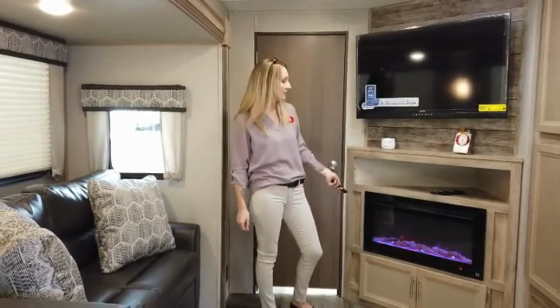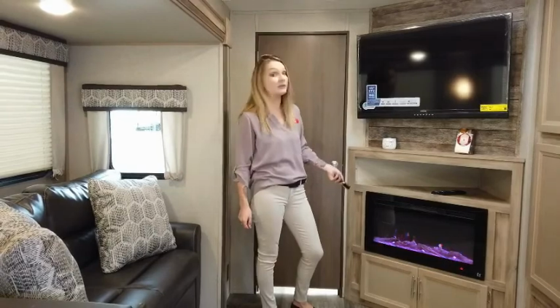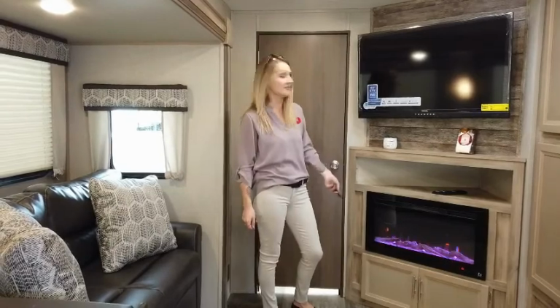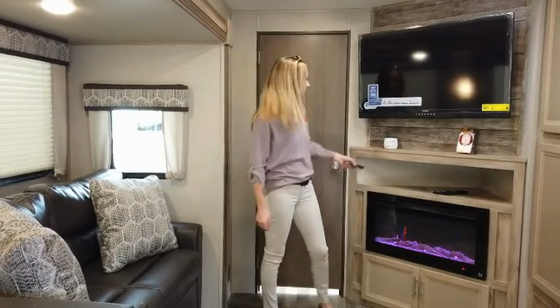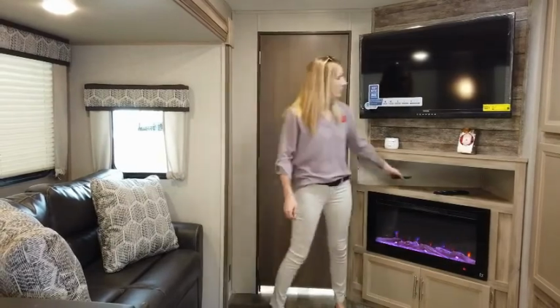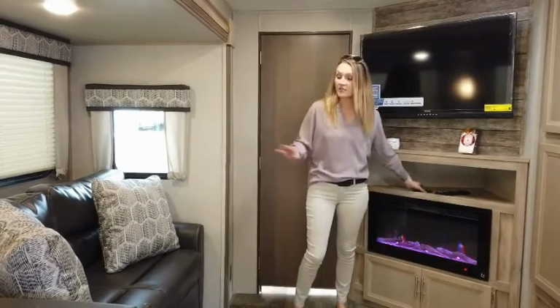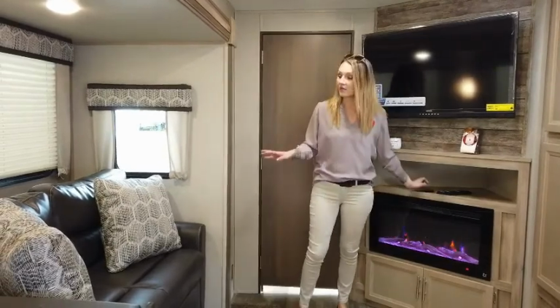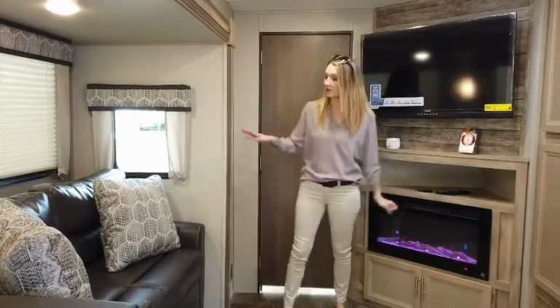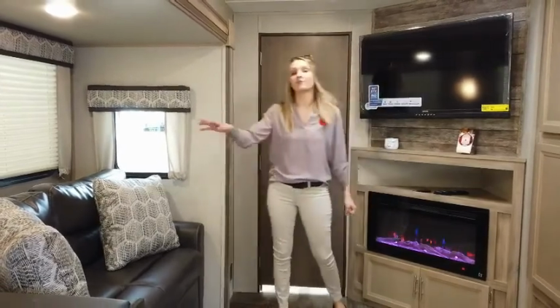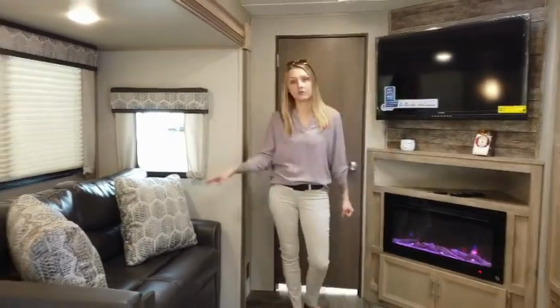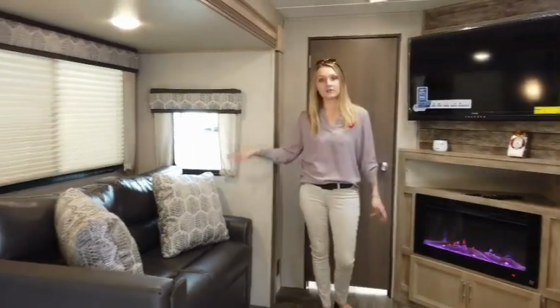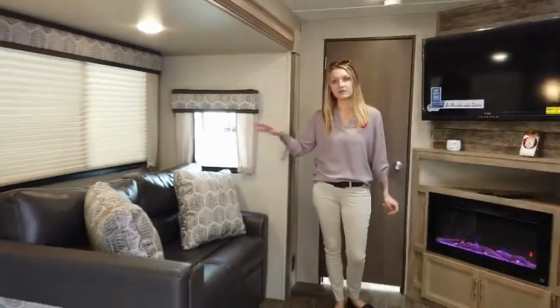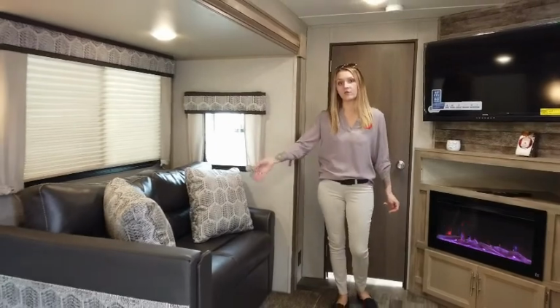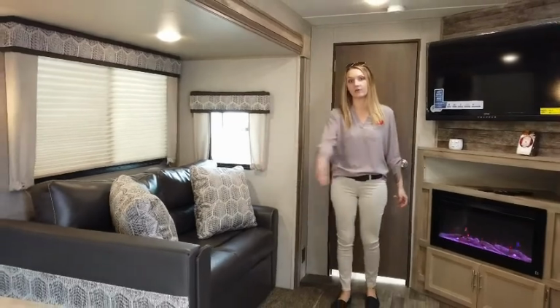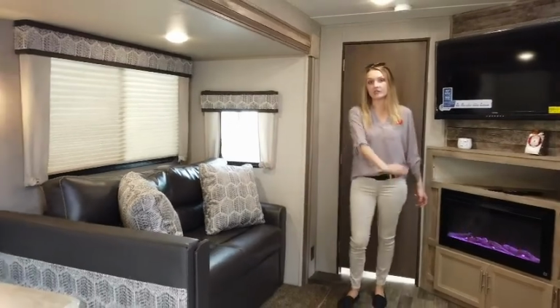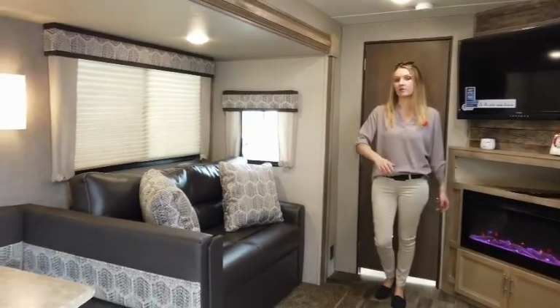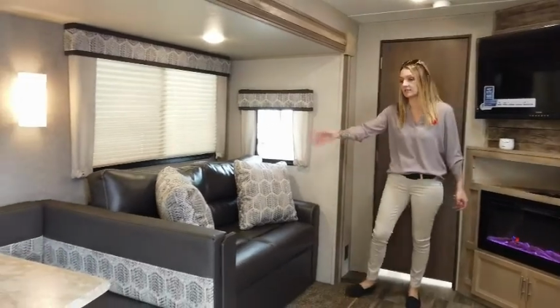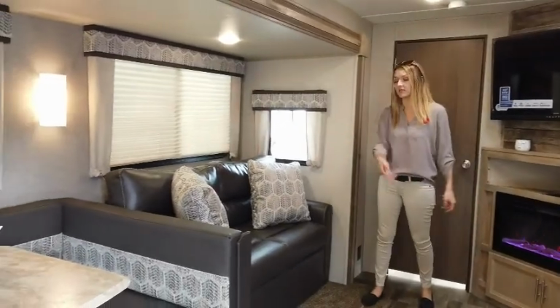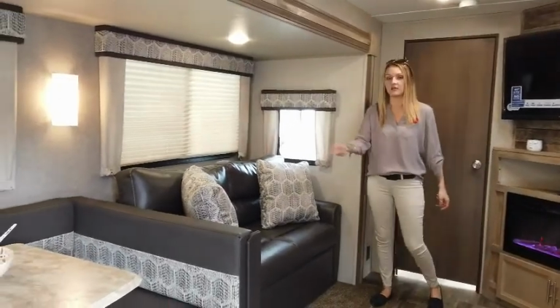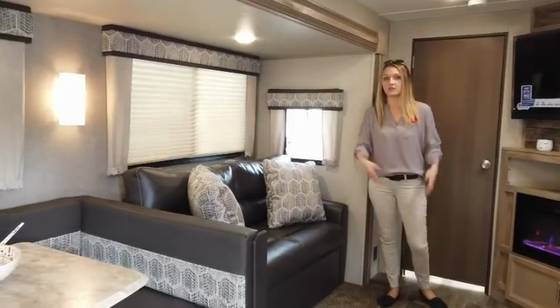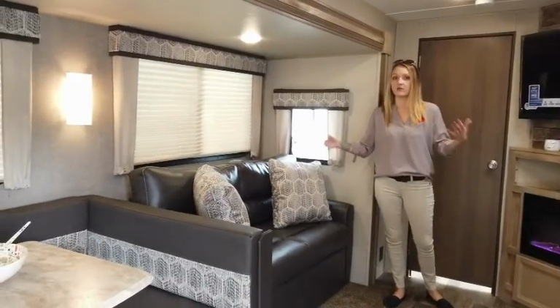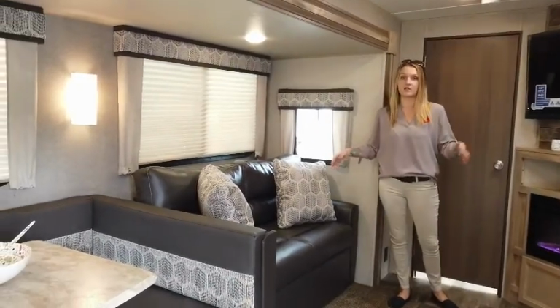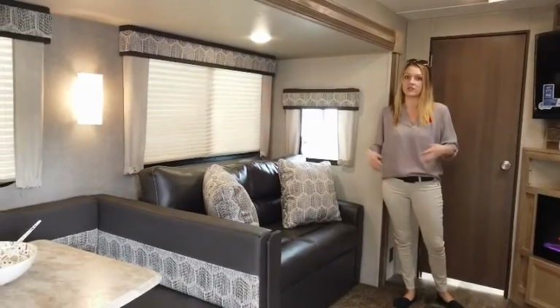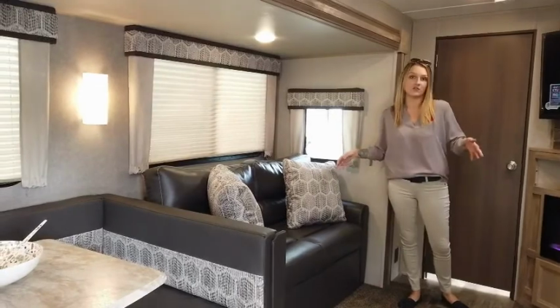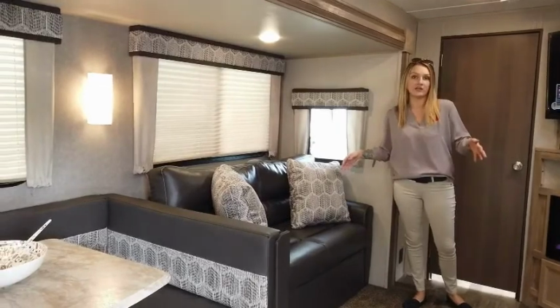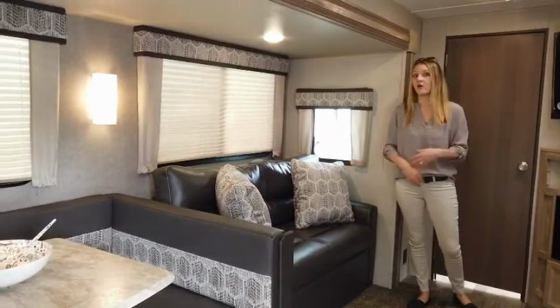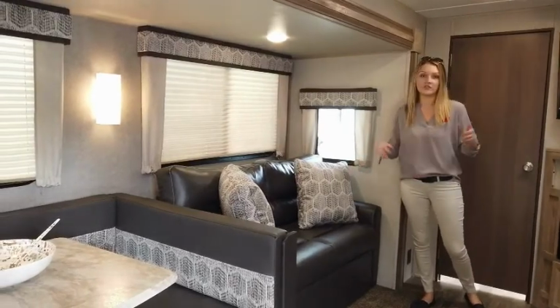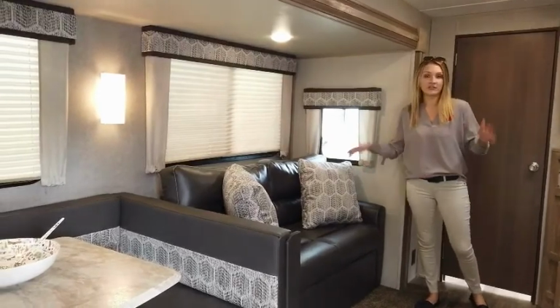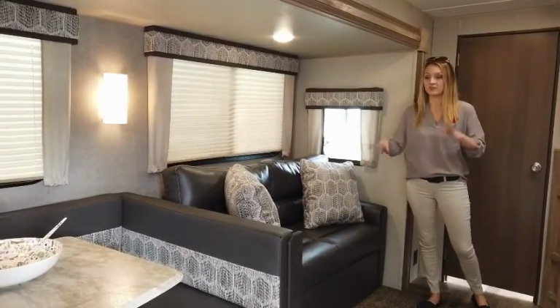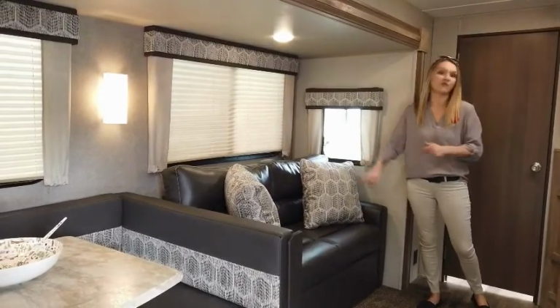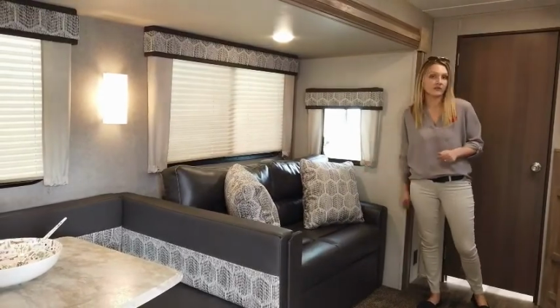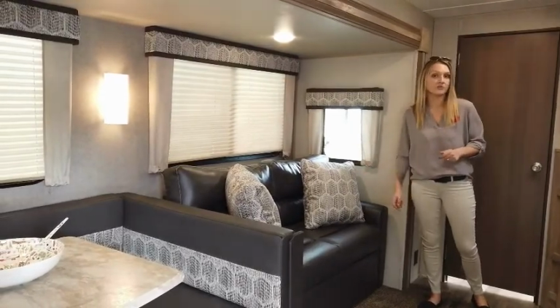On this side, we have a tri-fold sofa. This sofa will flip out three times so your guests can sleep nice and lengthwise. It's going to give them lots of space — even for those six-foot-two guests, they're going to be comfortable on this couch.